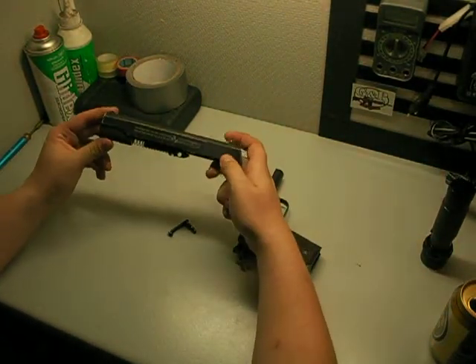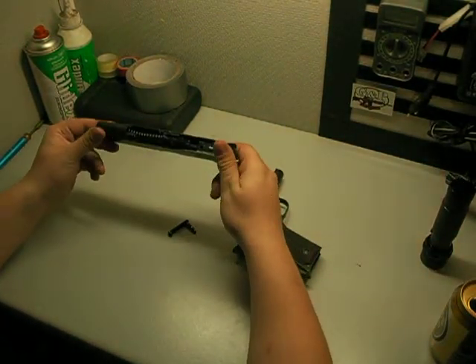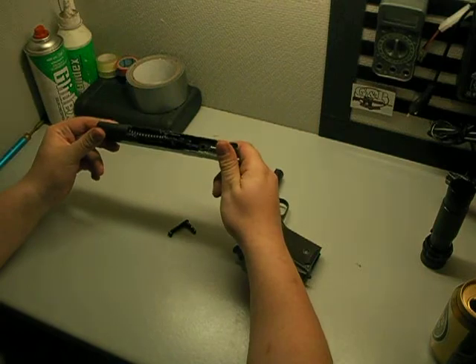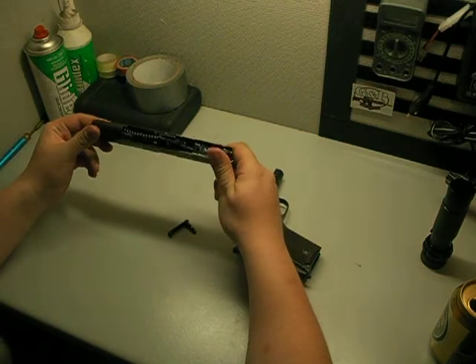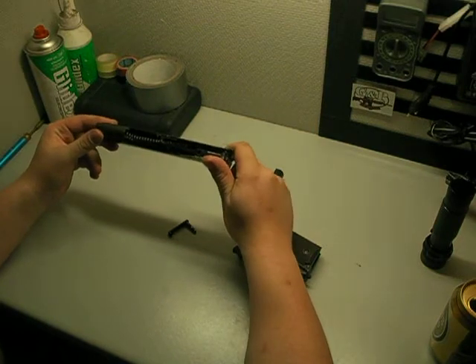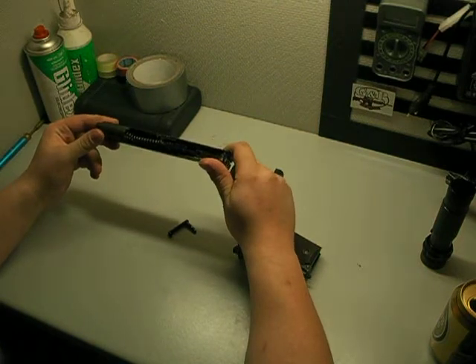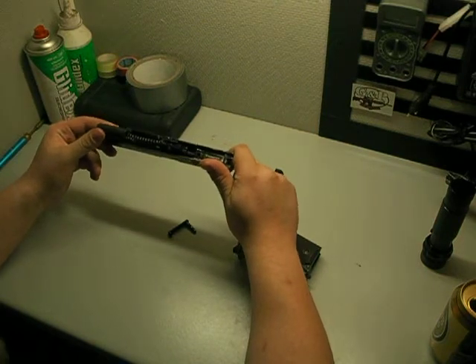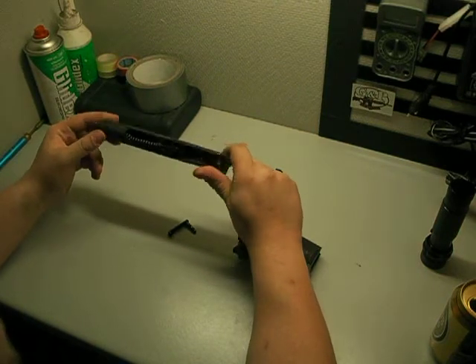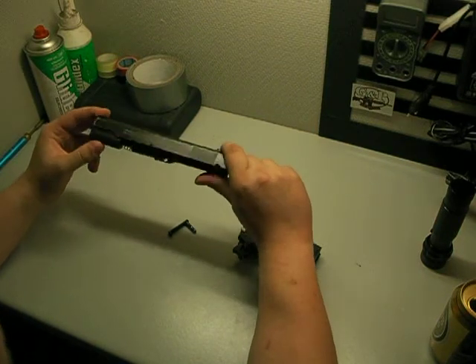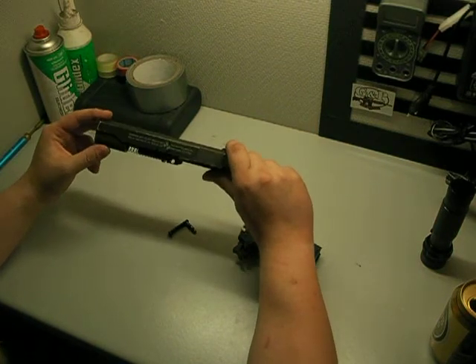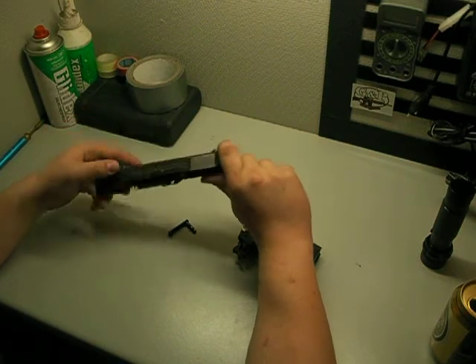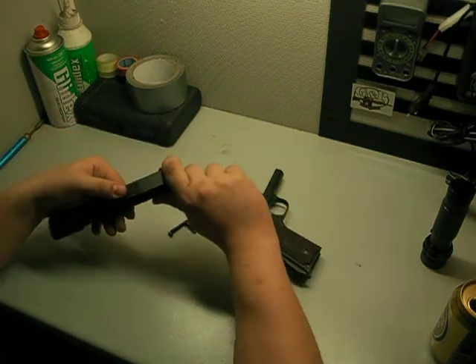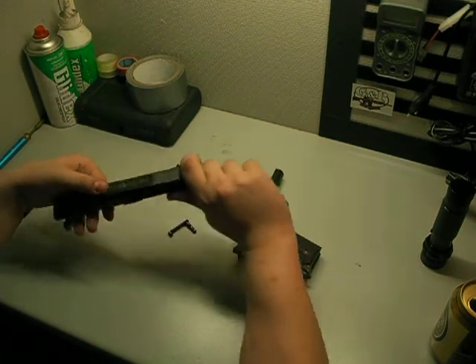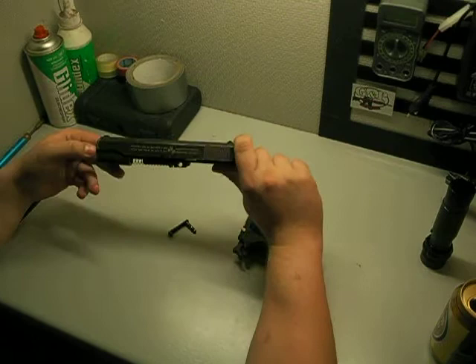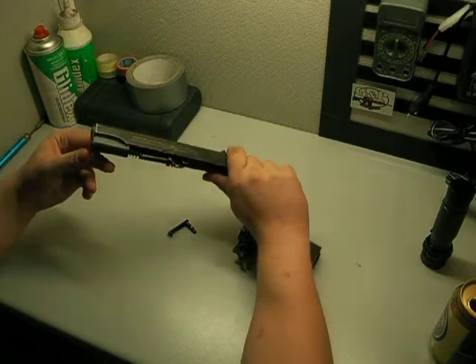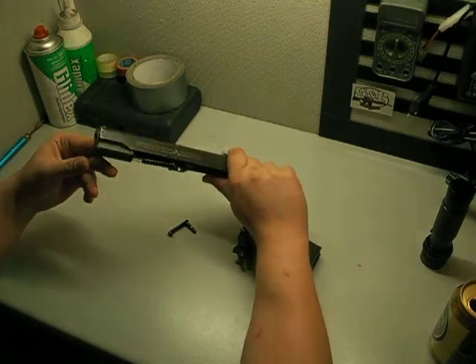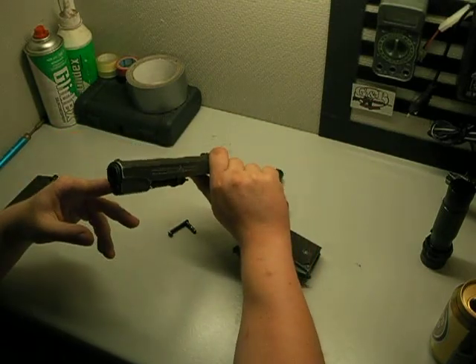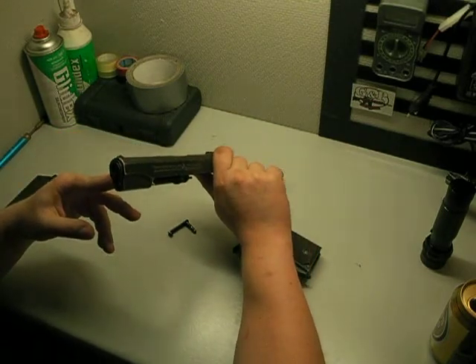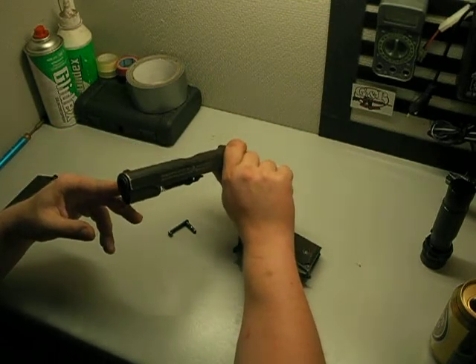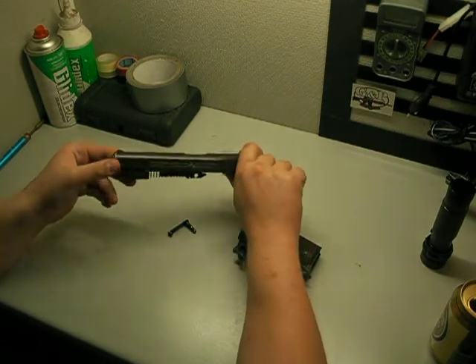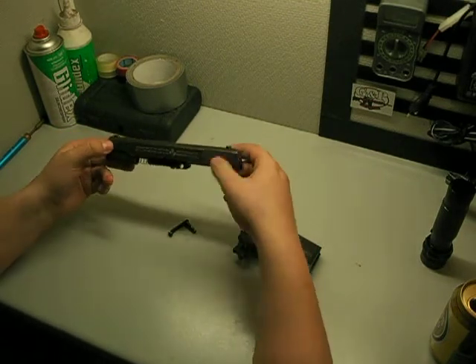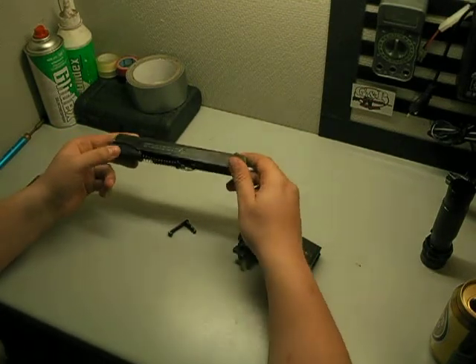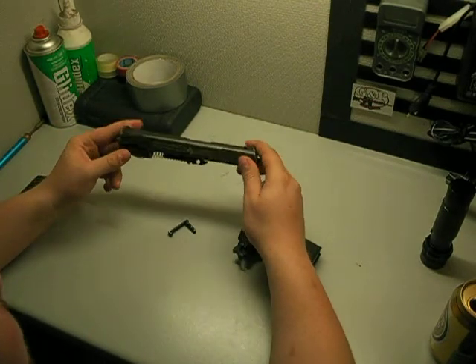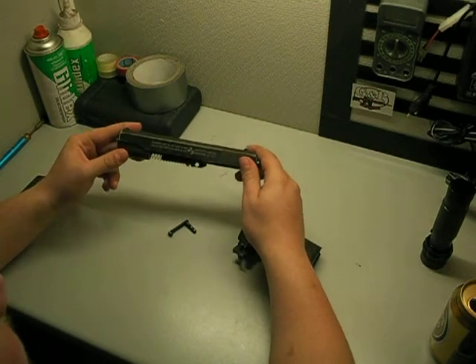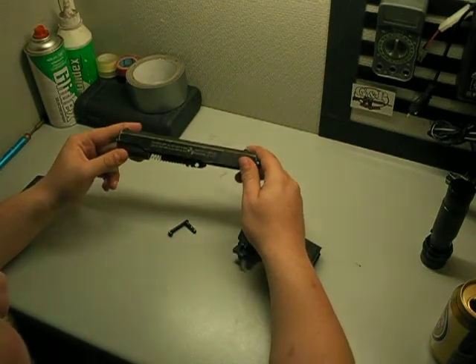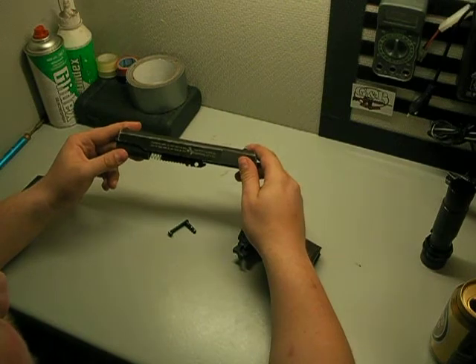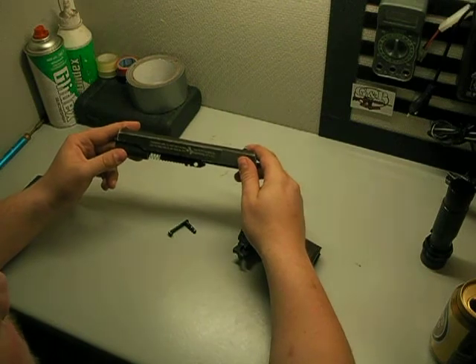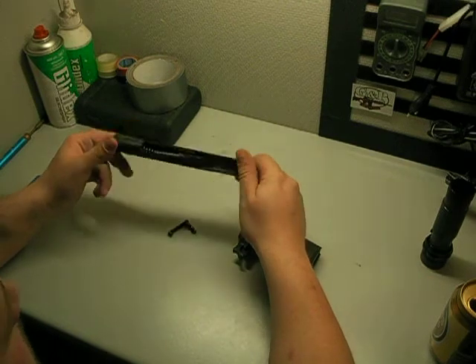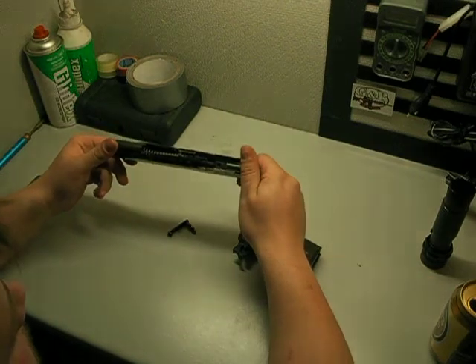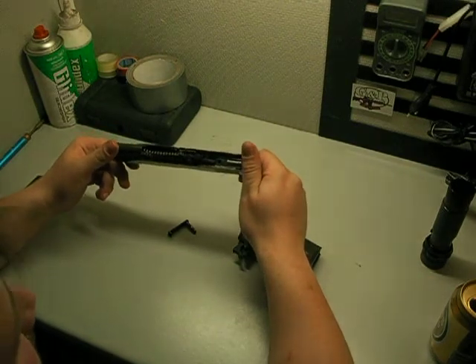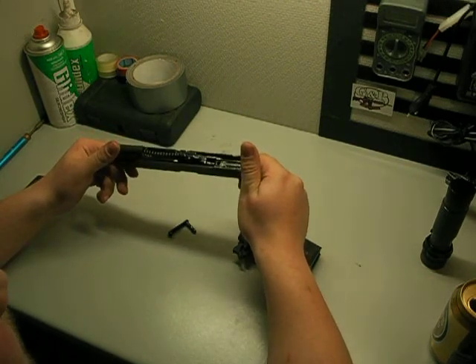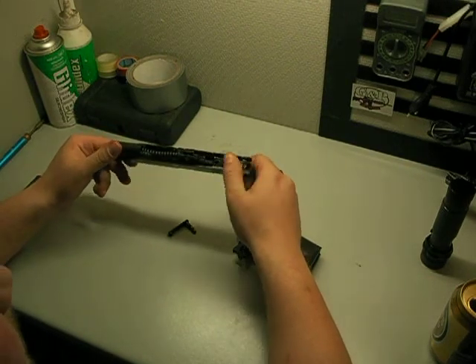I think it's an awesome gun for the price. There are some better guns out there, but you can't beat it for the price.